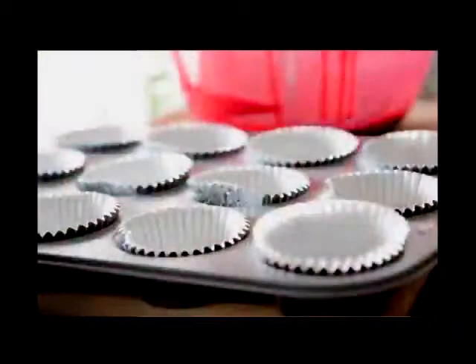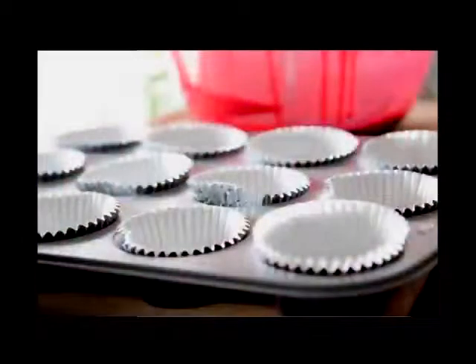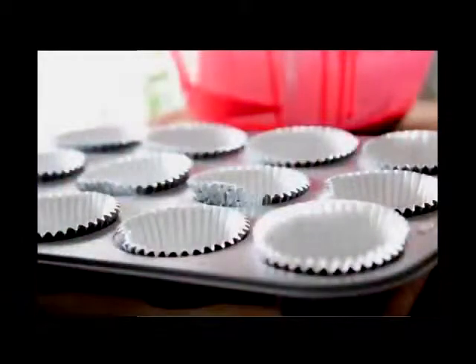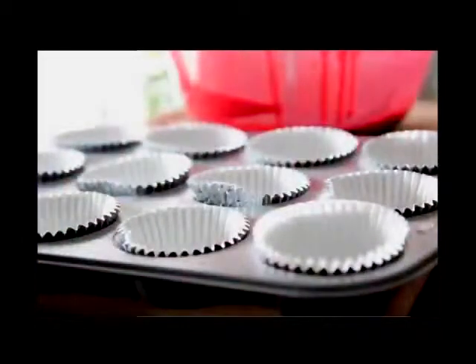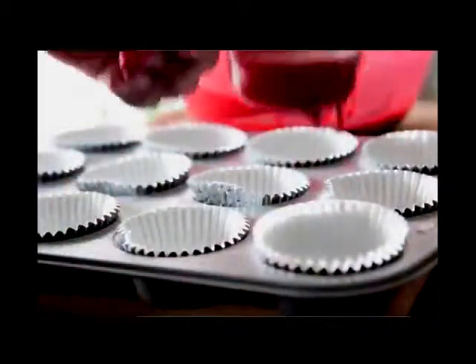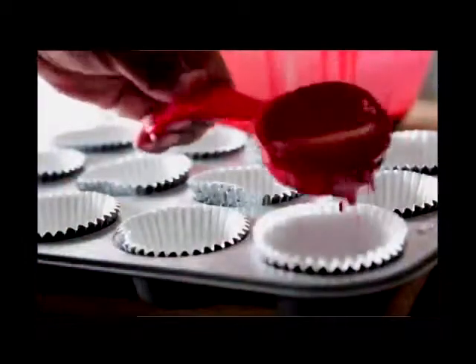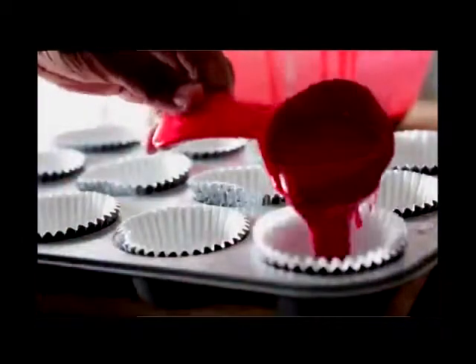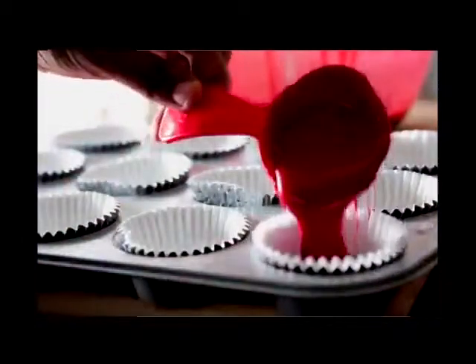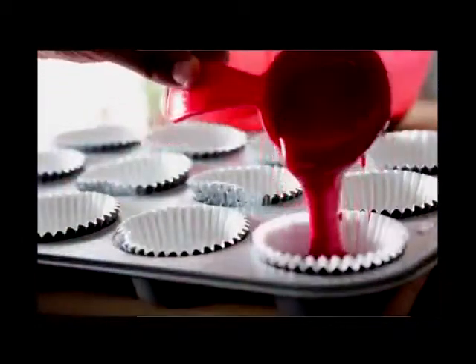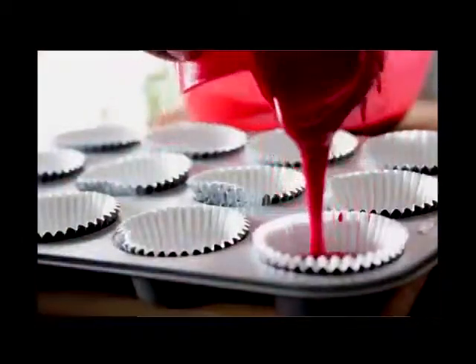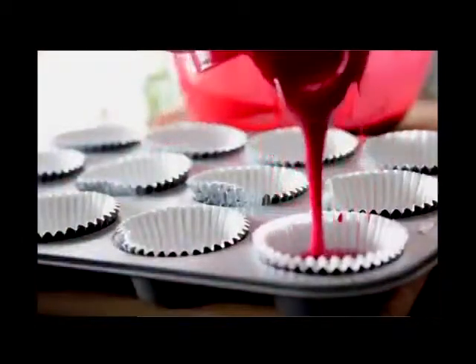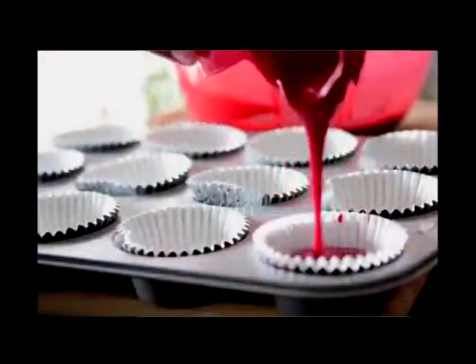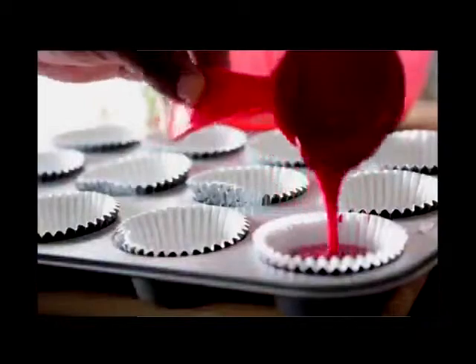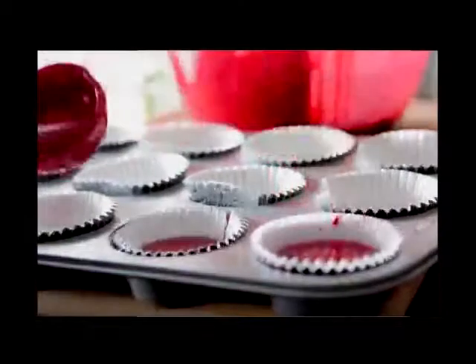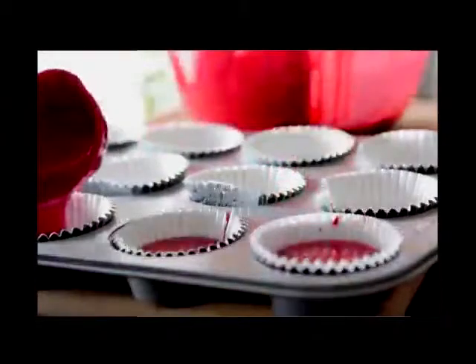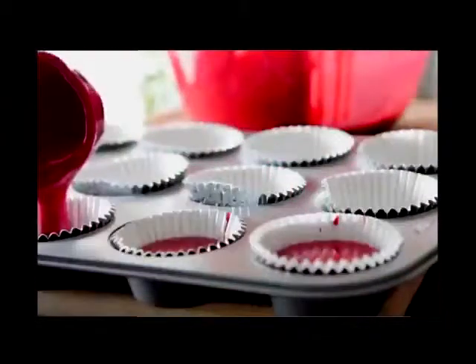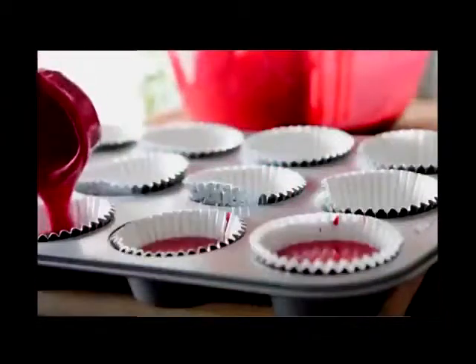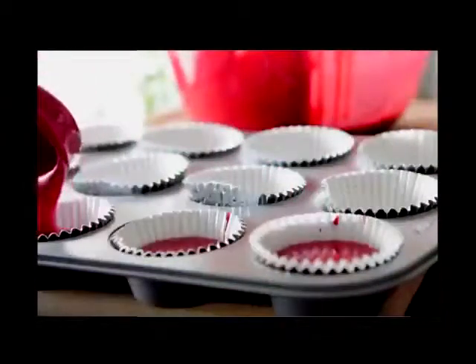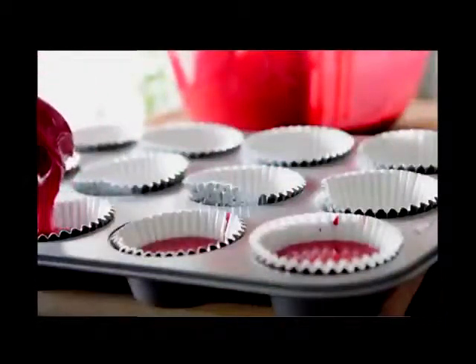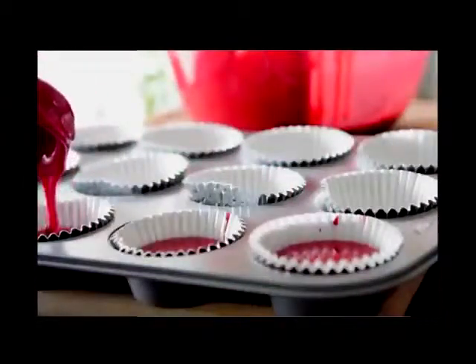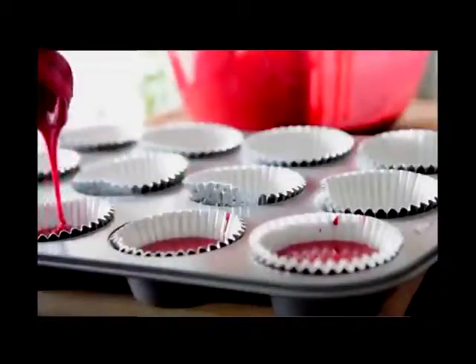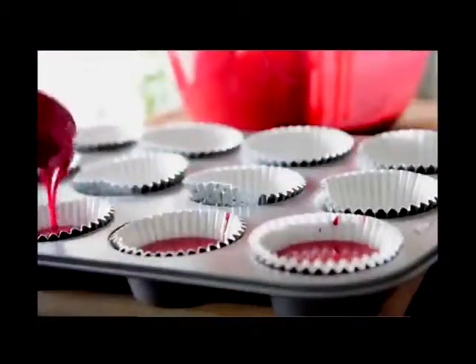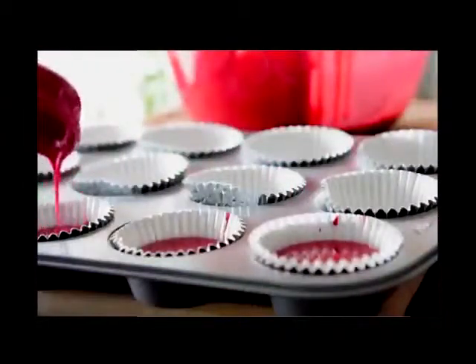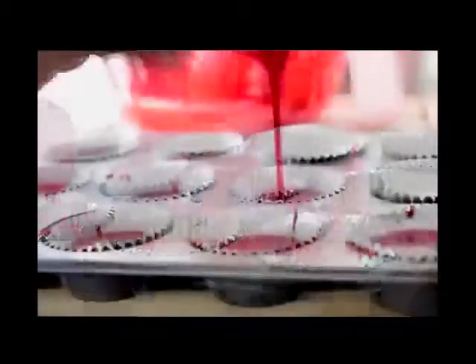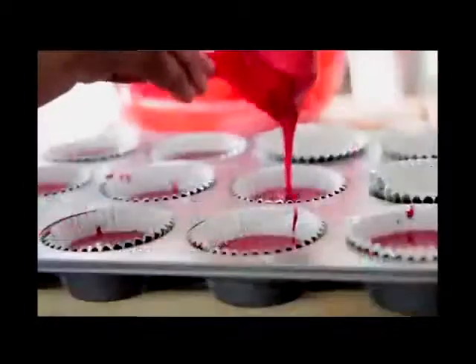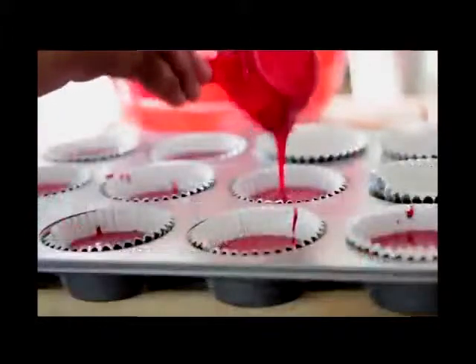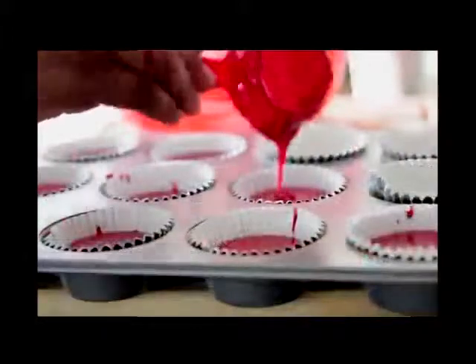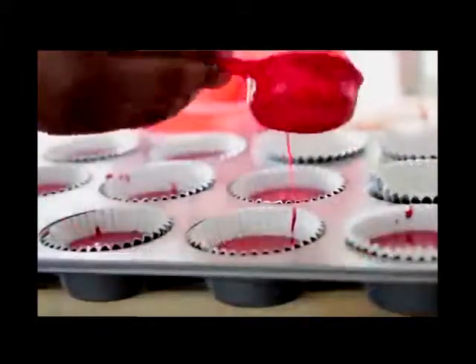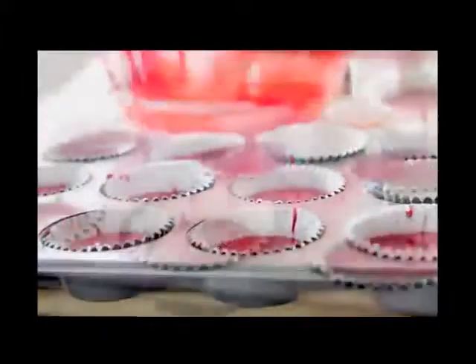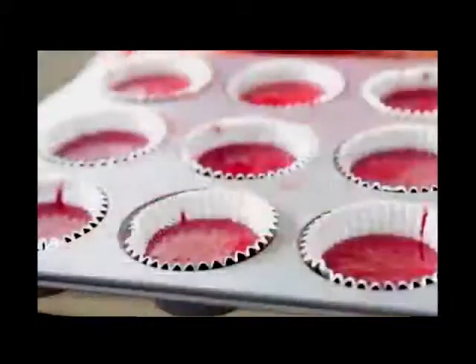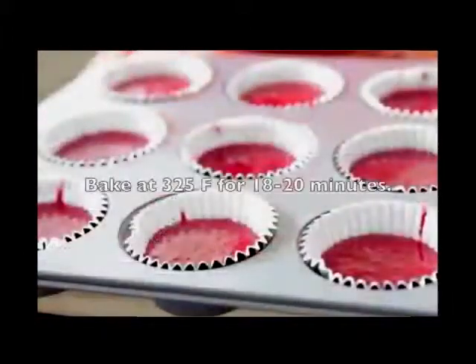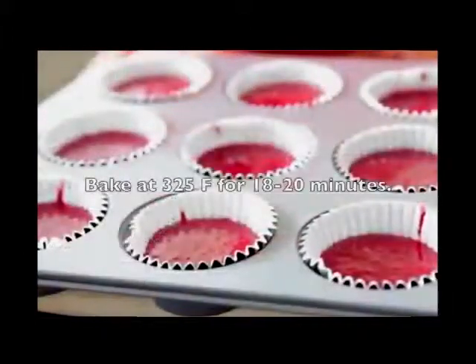Go ahead and get your muffin pan lined up with some cupcake liners. We're gonna fill these up with about a fourth cup of batter. Do not overfill these — they will take forever to get done, they'll sink, and they will be a mess. Just the fourth cup is good.